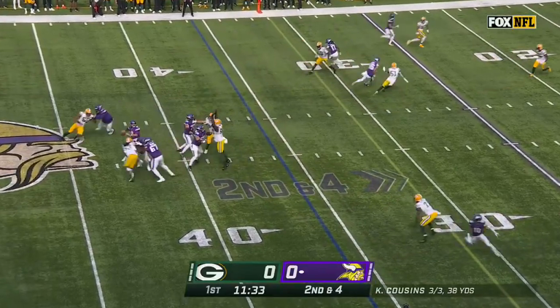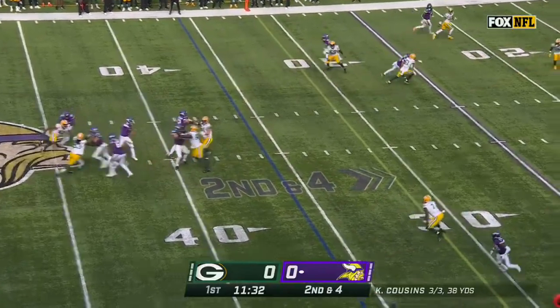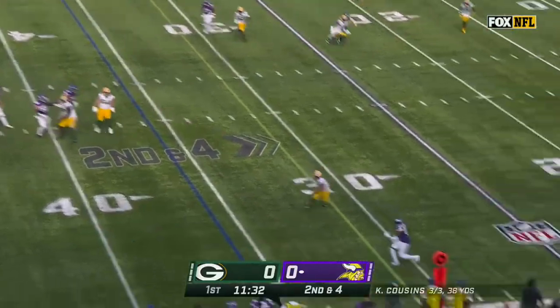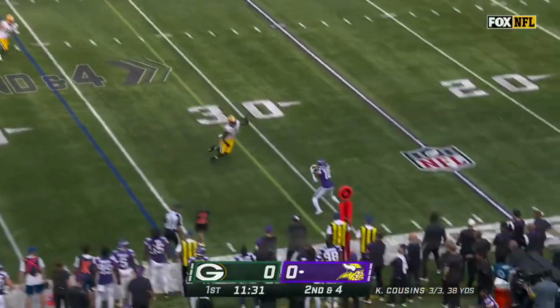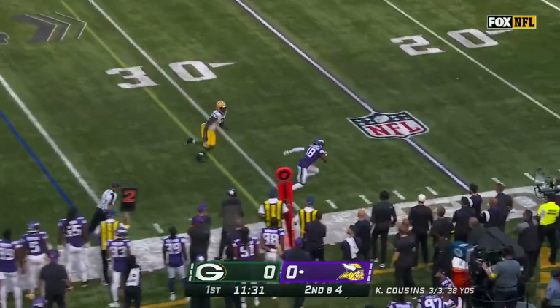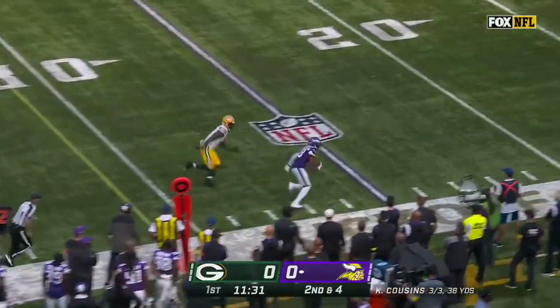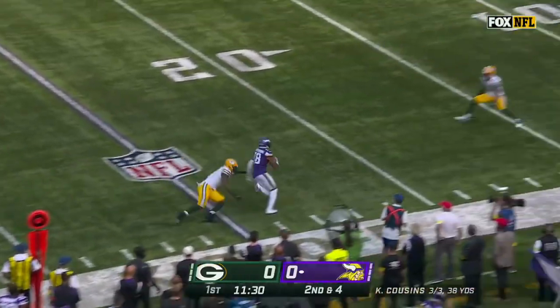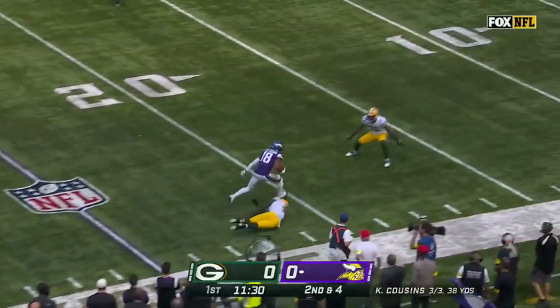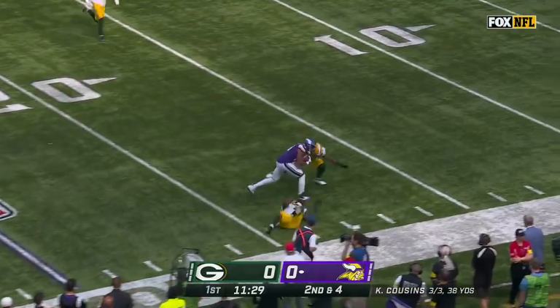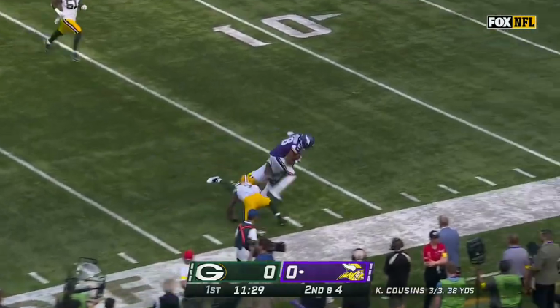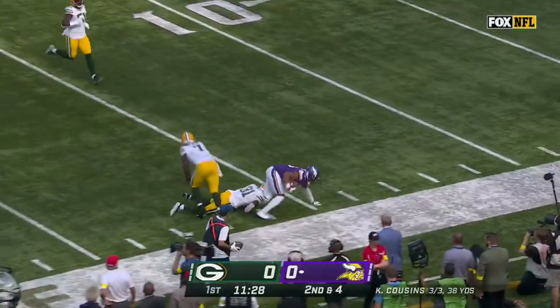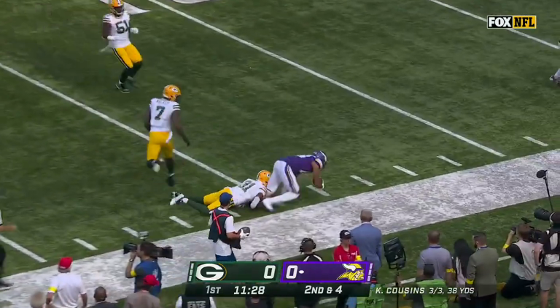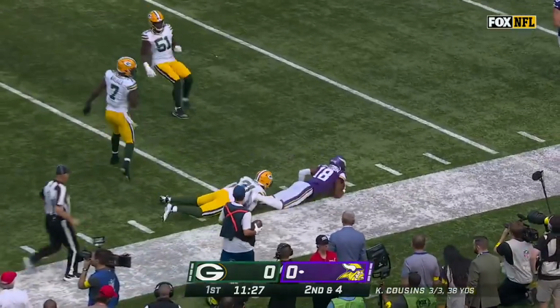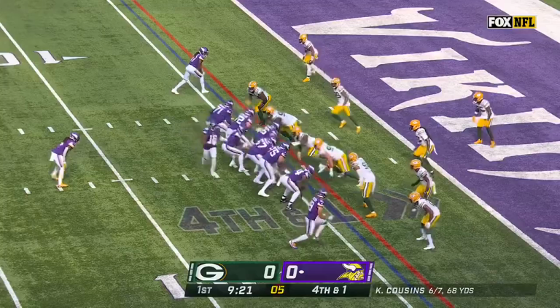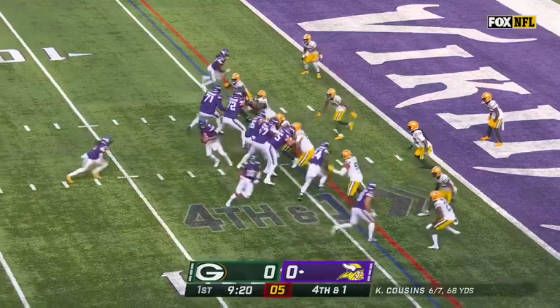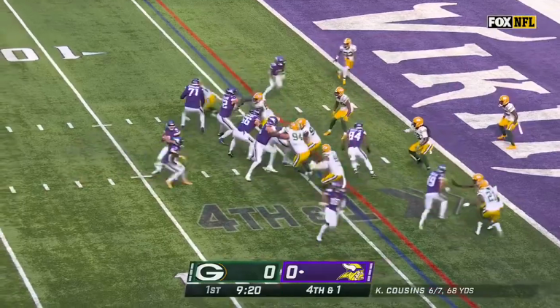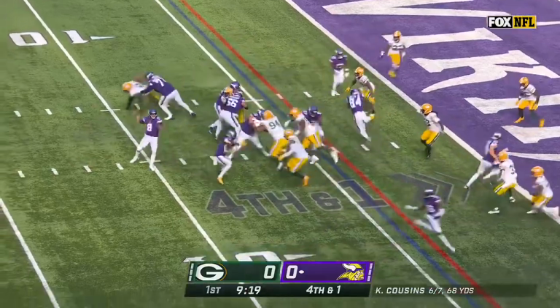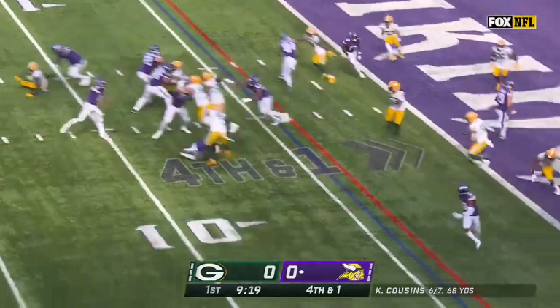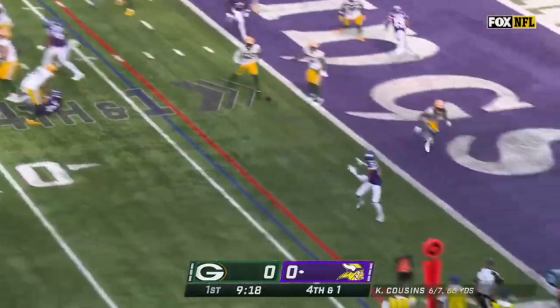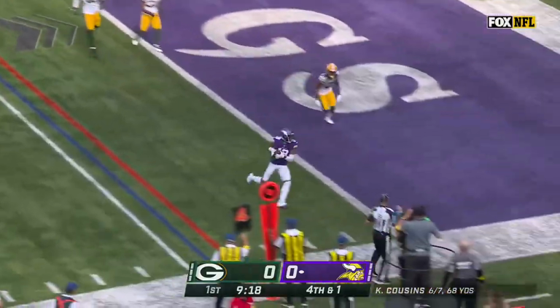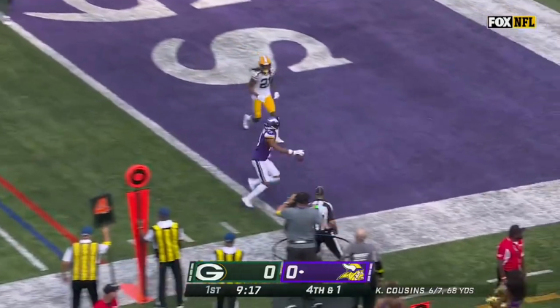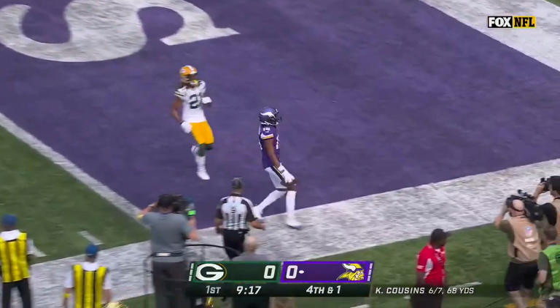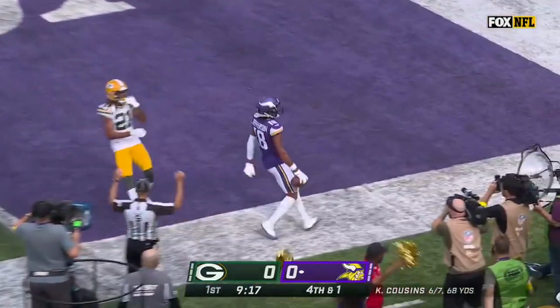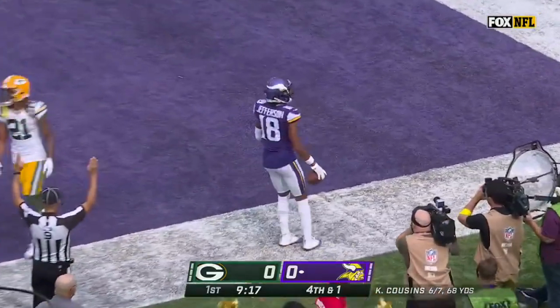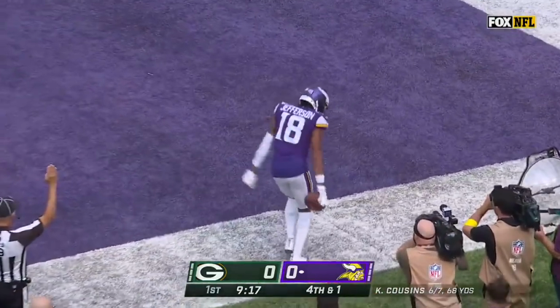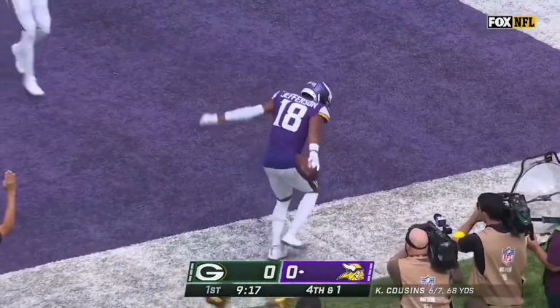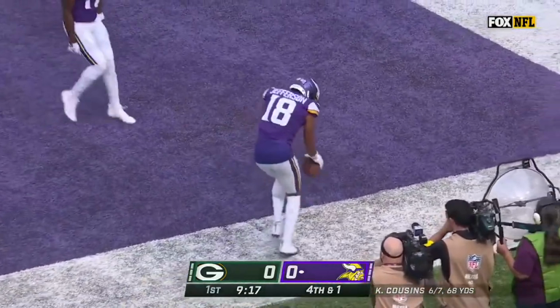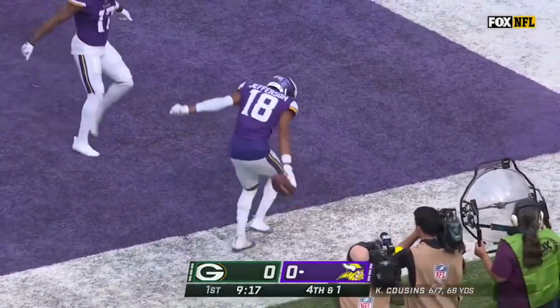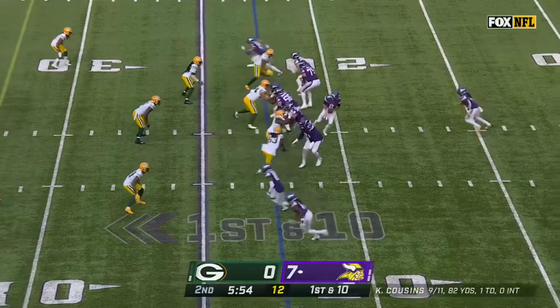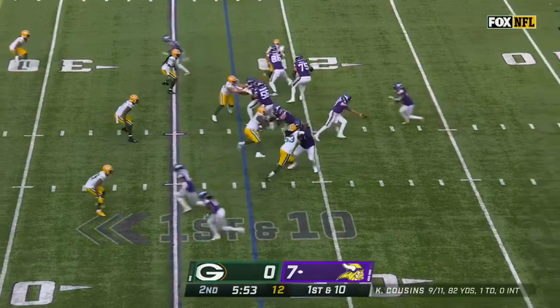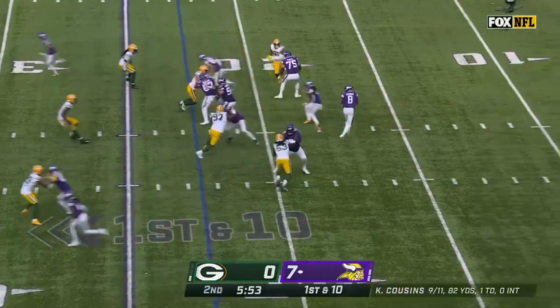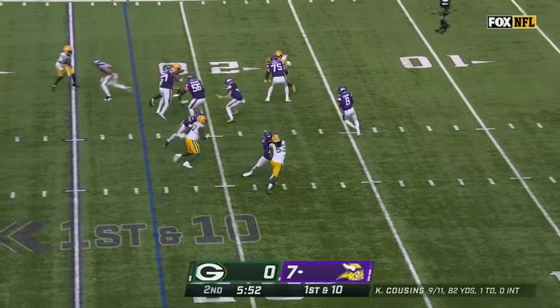Cousins stands in with time to get Jefferson wide open, makes the move inside the 20 and down to the fifth. Cousins got a throw near side, caught for the touchdown — Jefferson plays, just snap it and go fake.